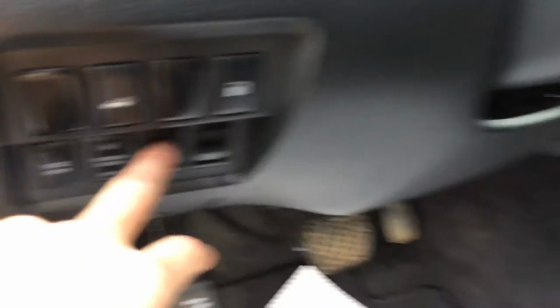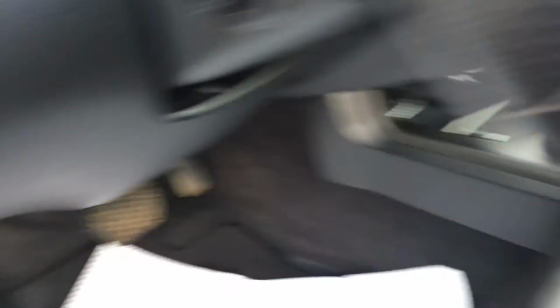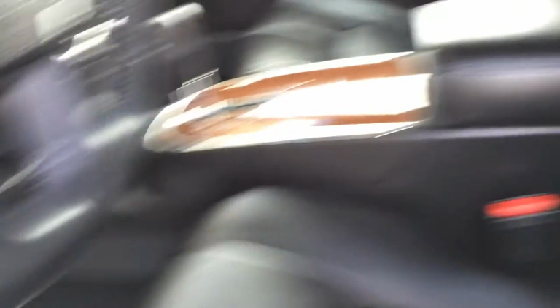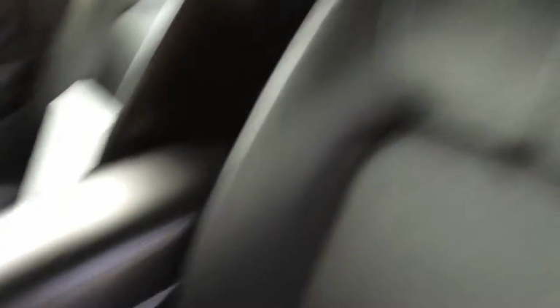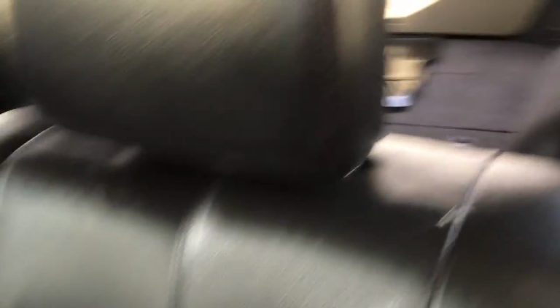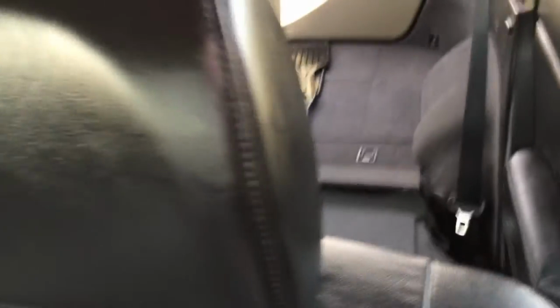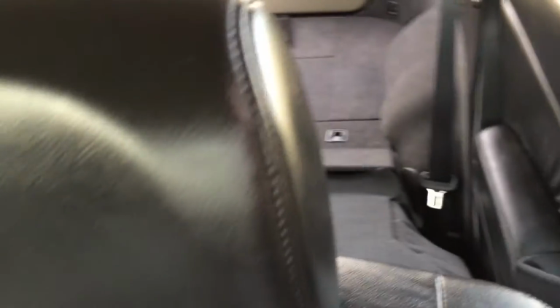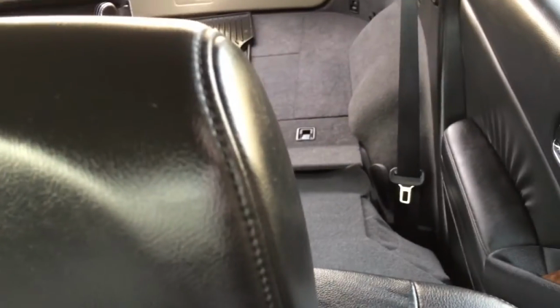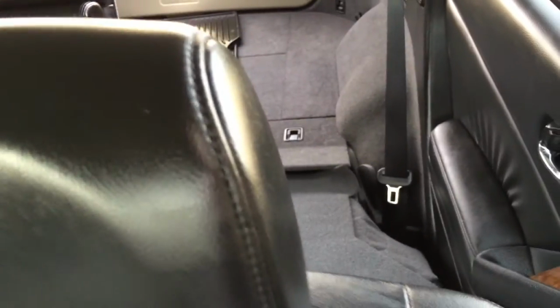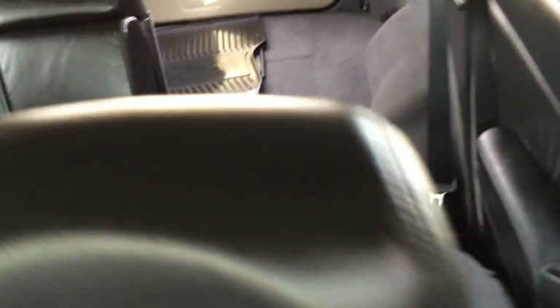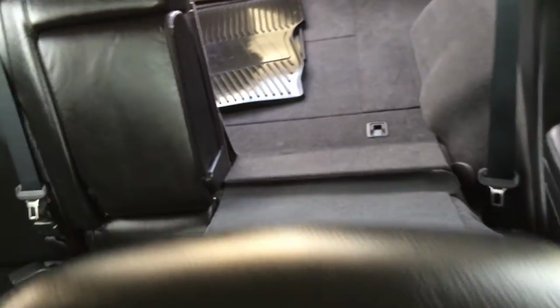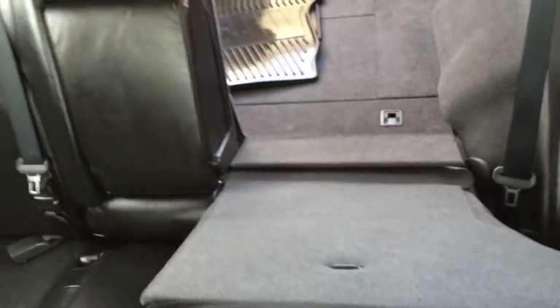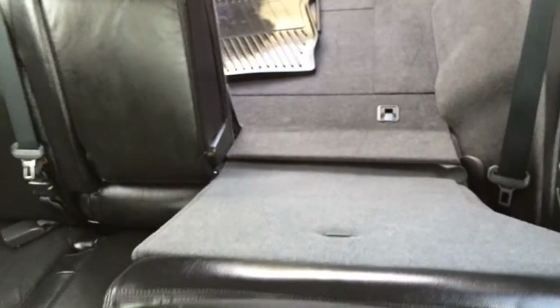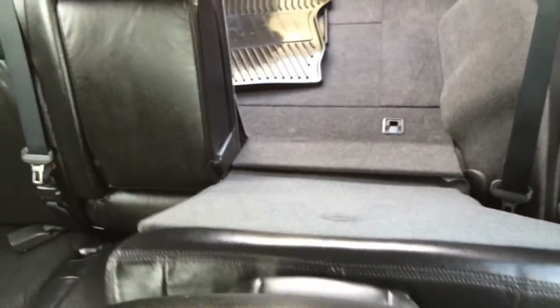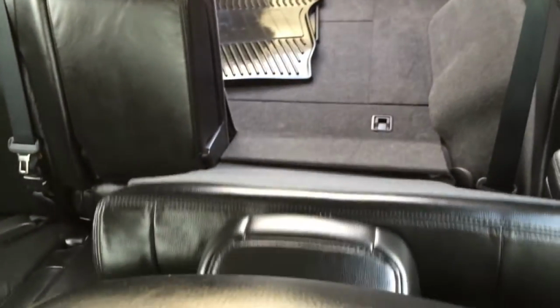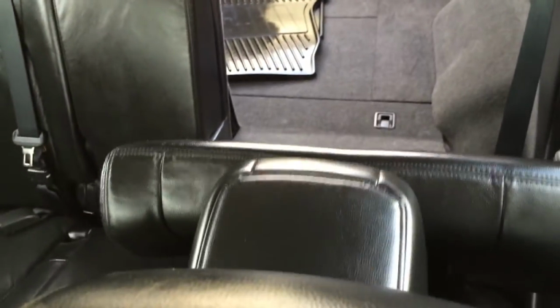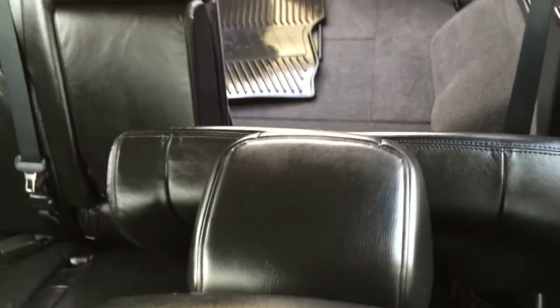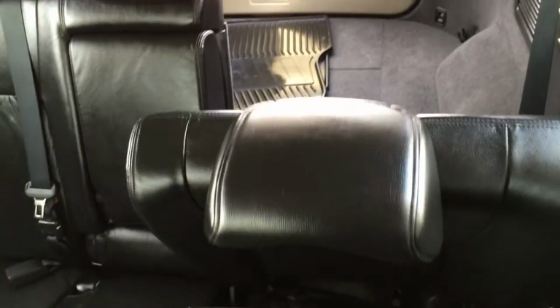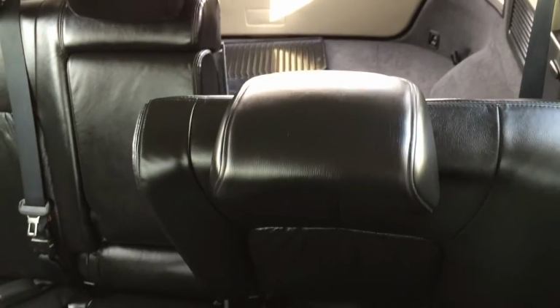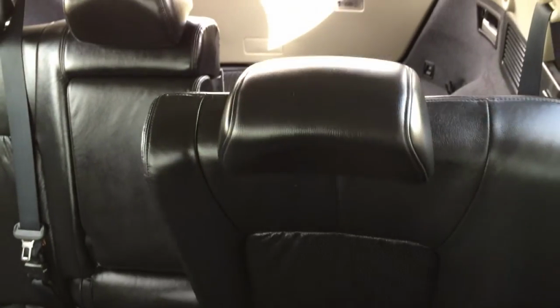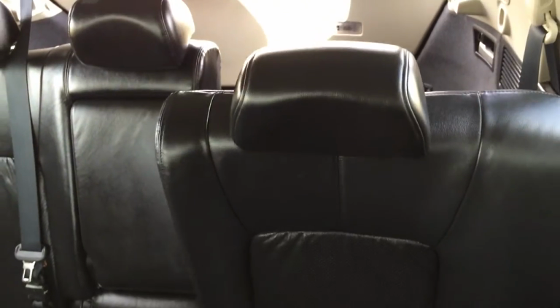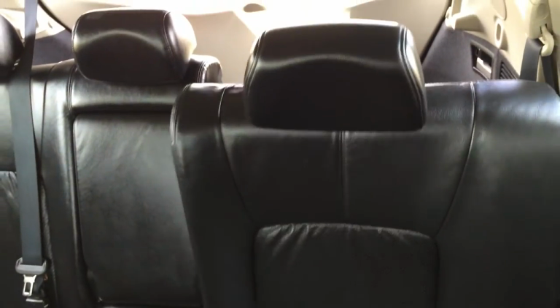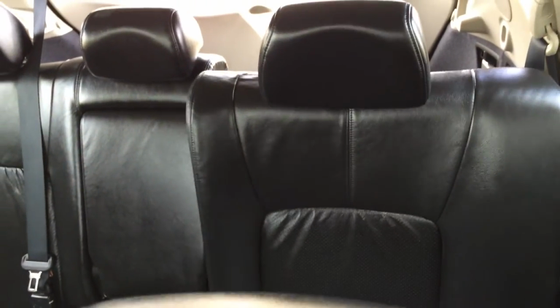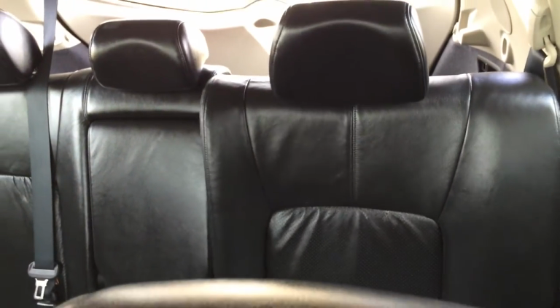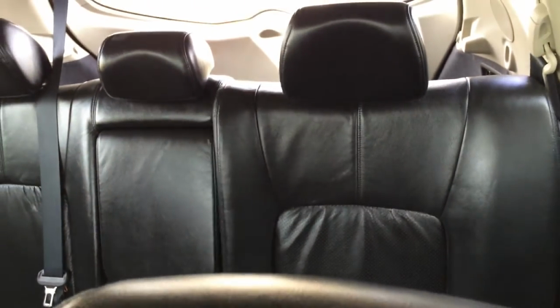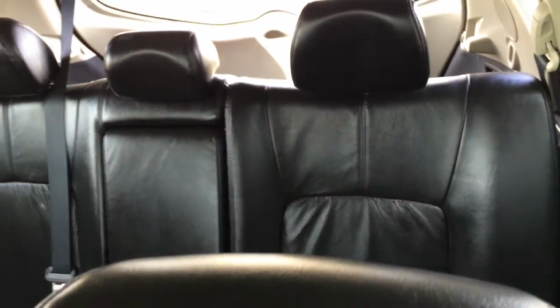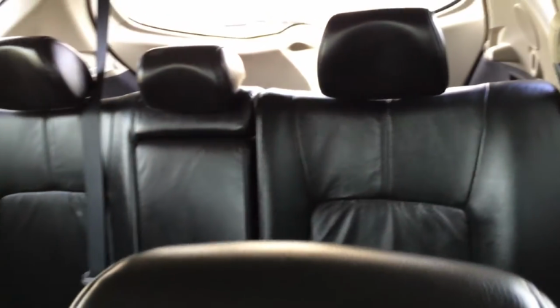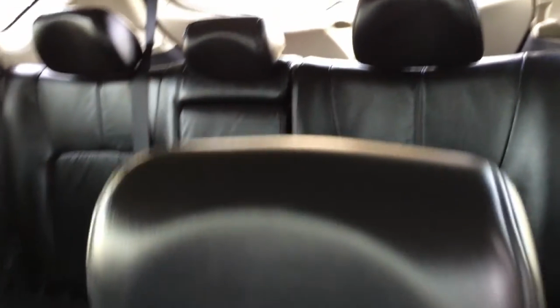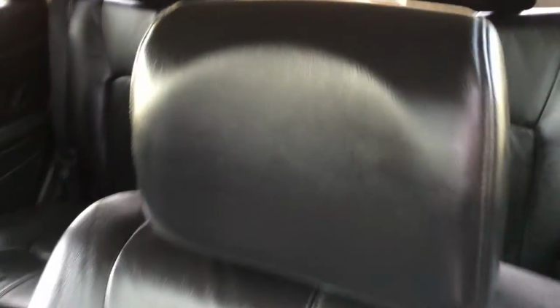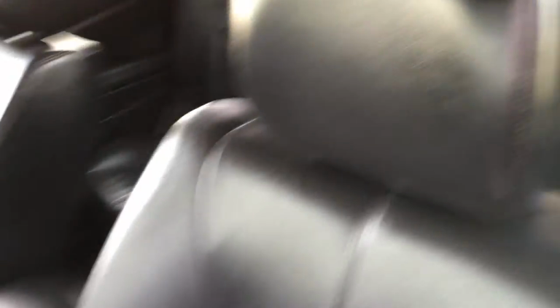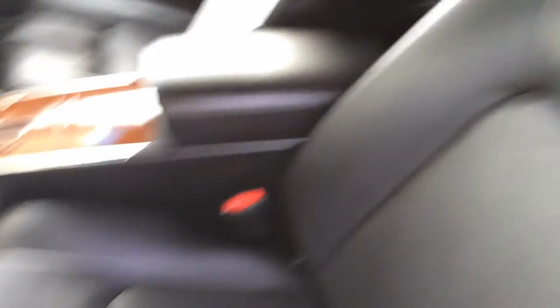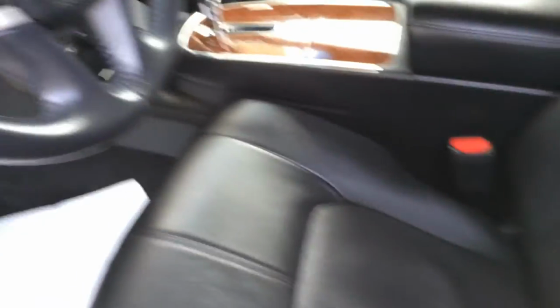Those buttons are for your back seat — so if it is folded down, you press that and it's going to power move it all the way back up. You also have adjustable headrests.